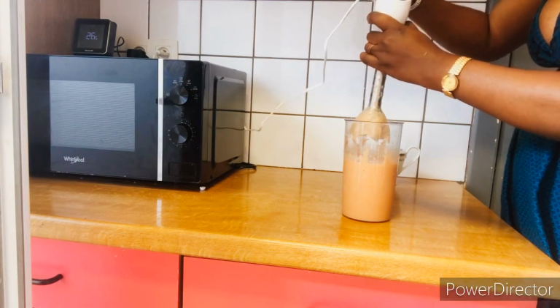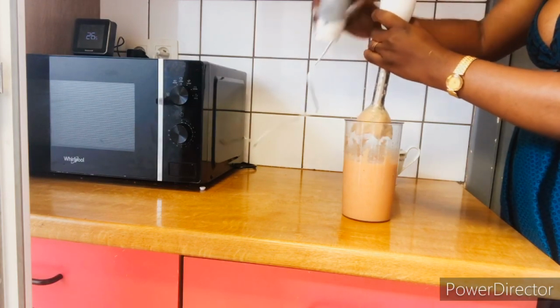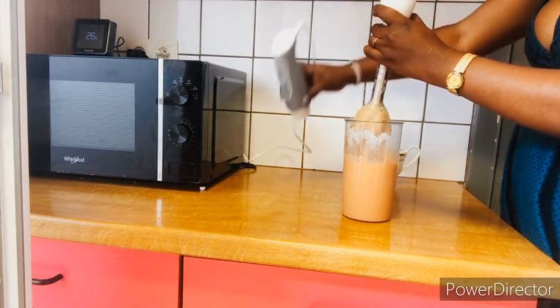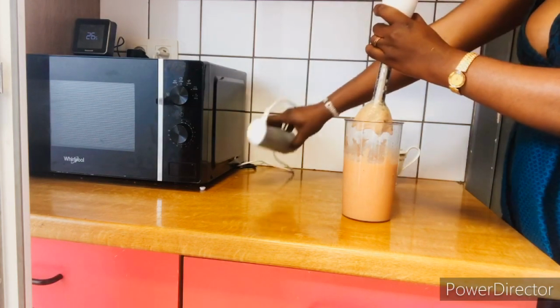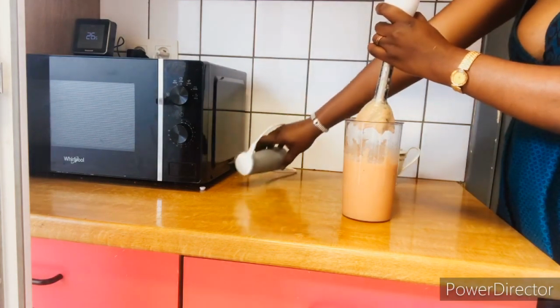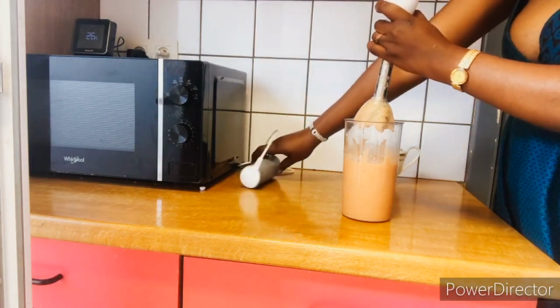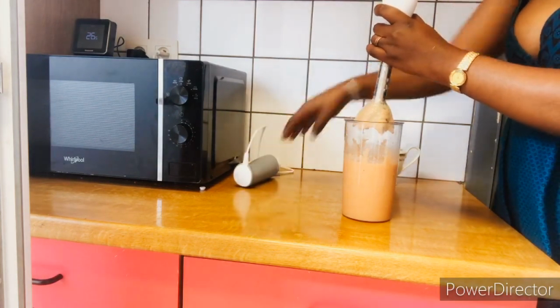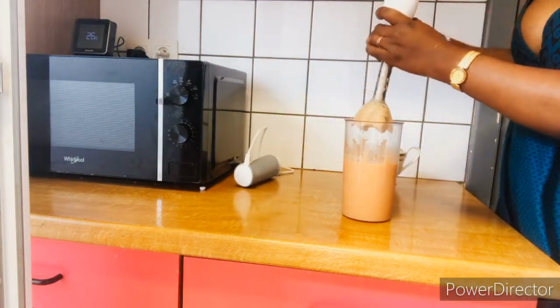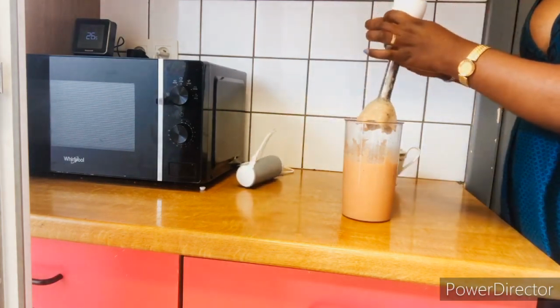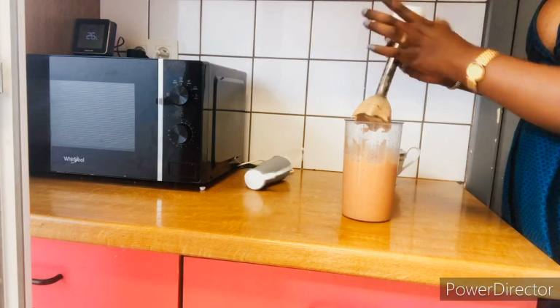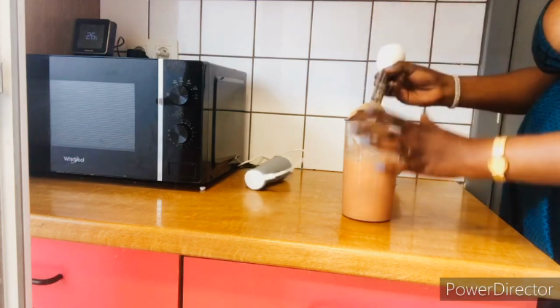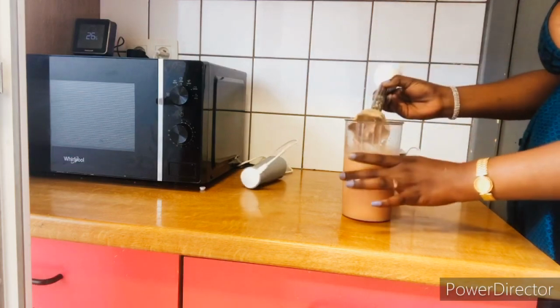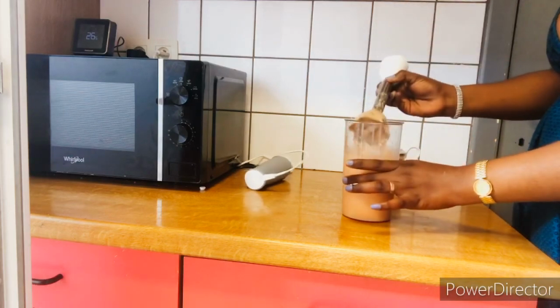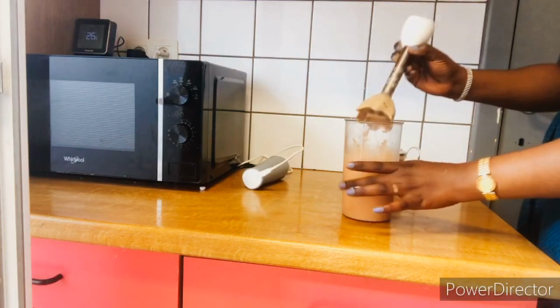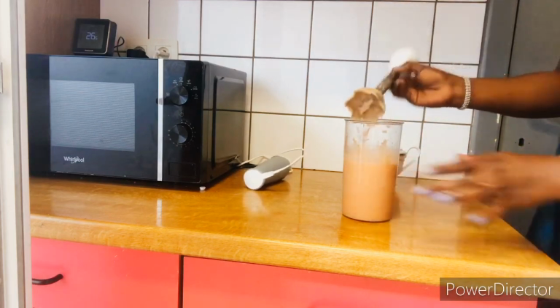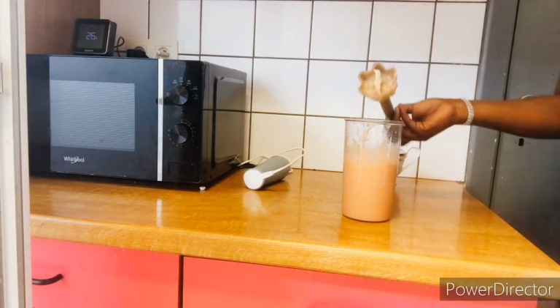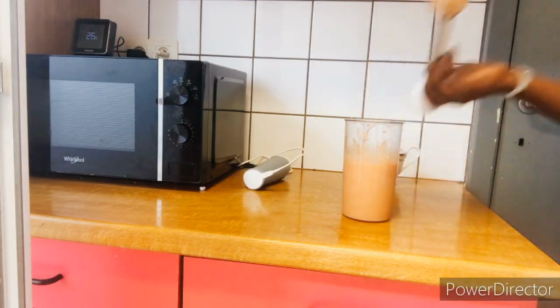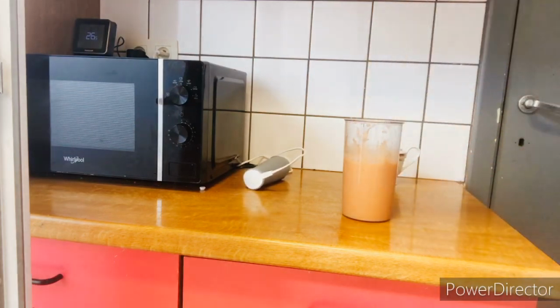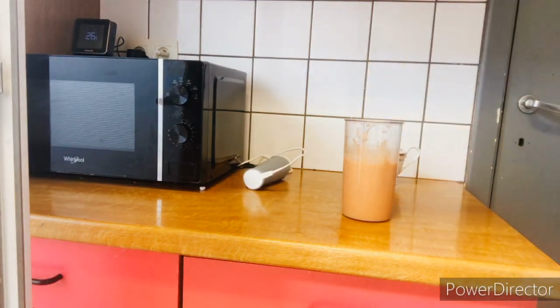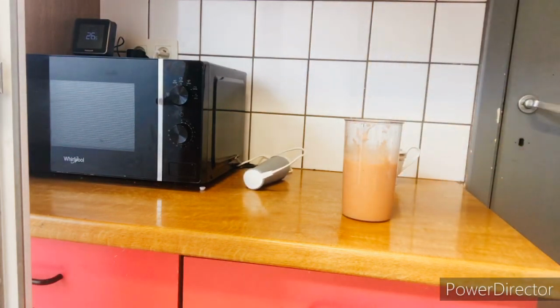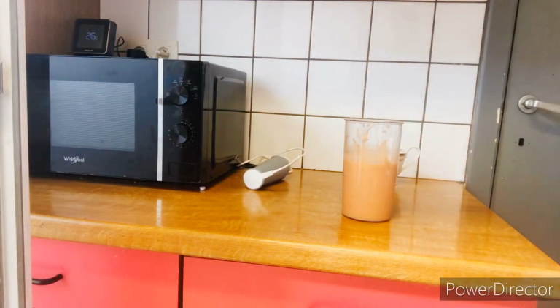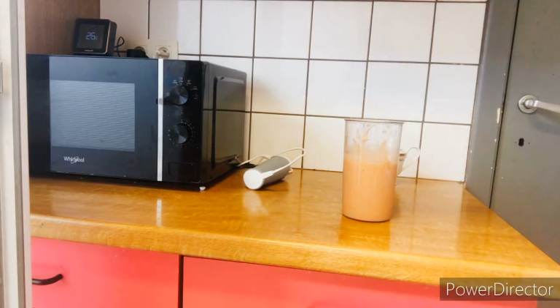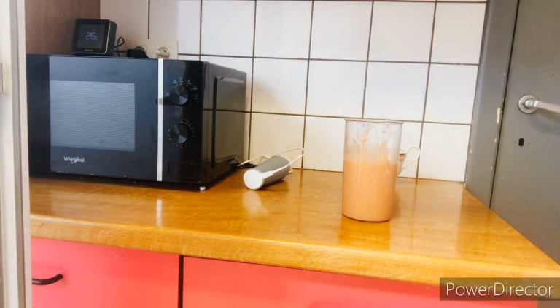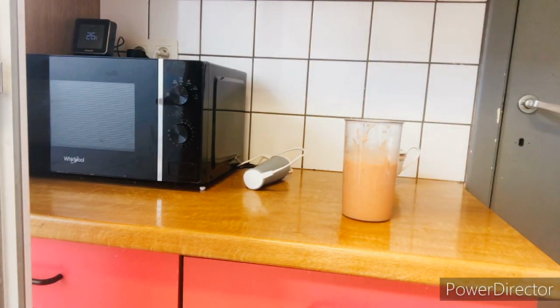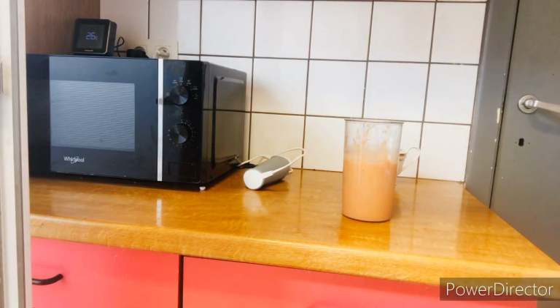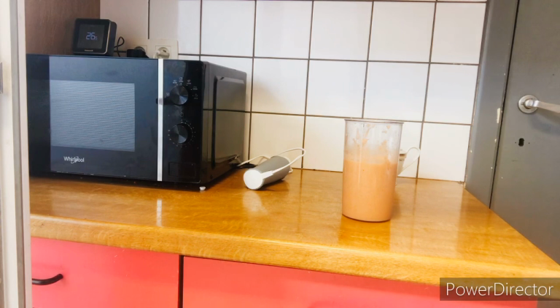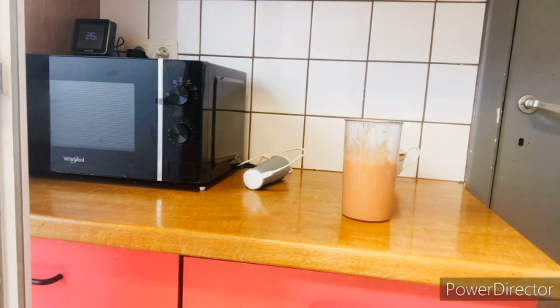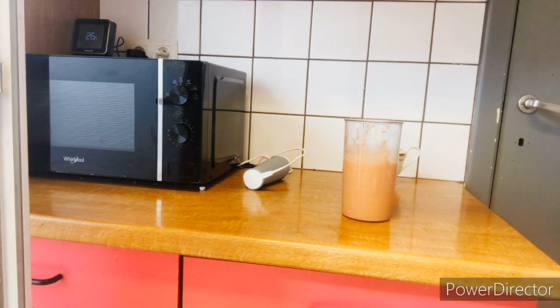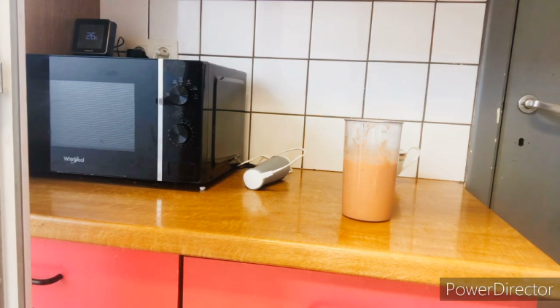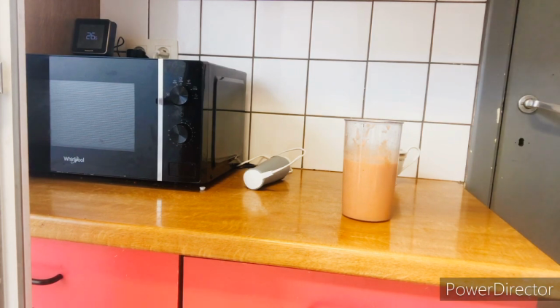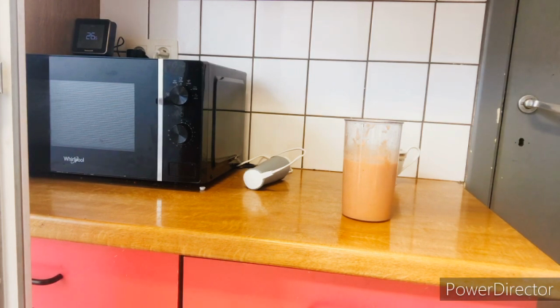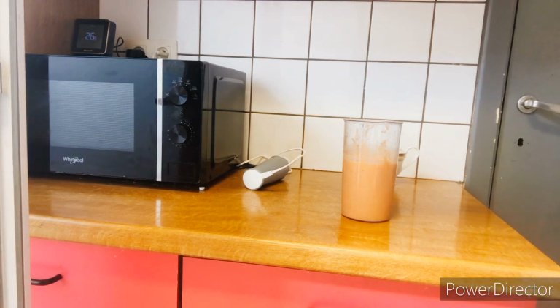Now we have blended and it is ready — smooth, soft, no roughness in it, and easy for our babies to swallow.